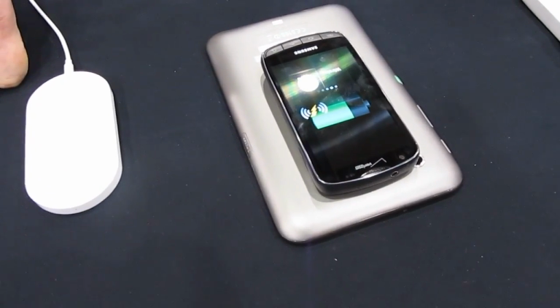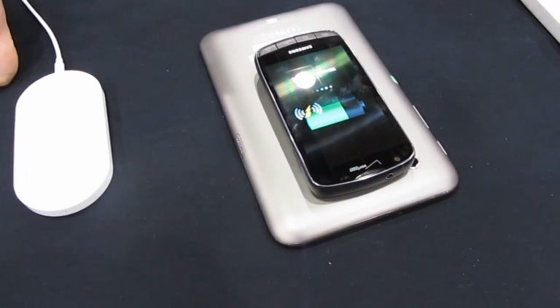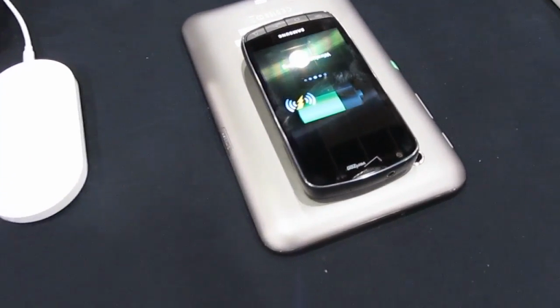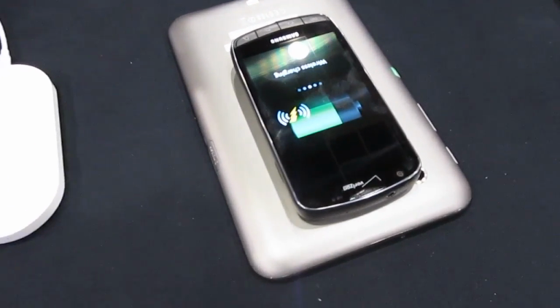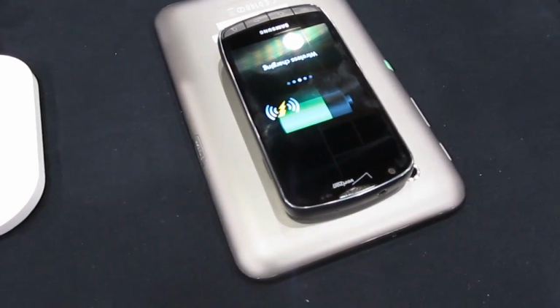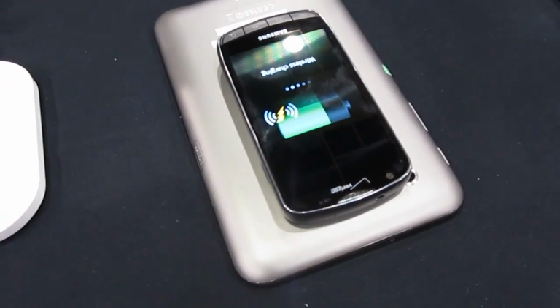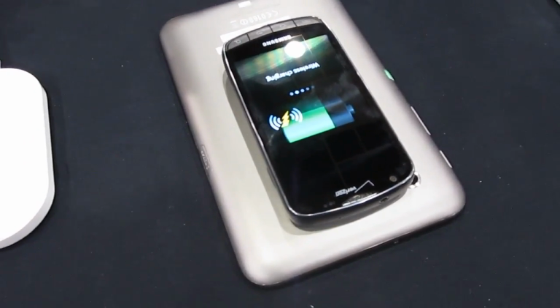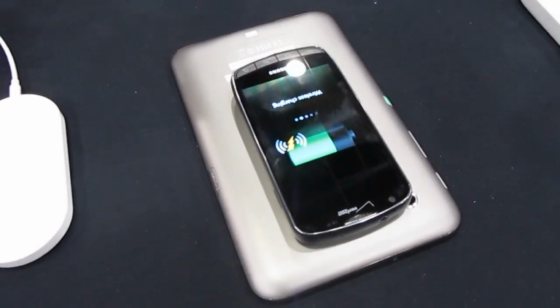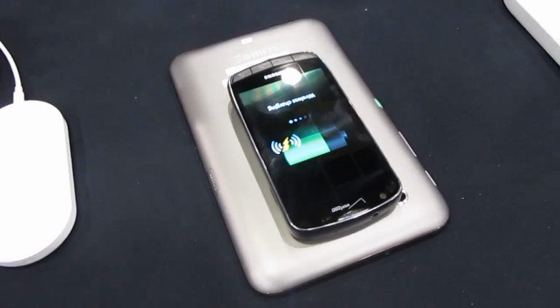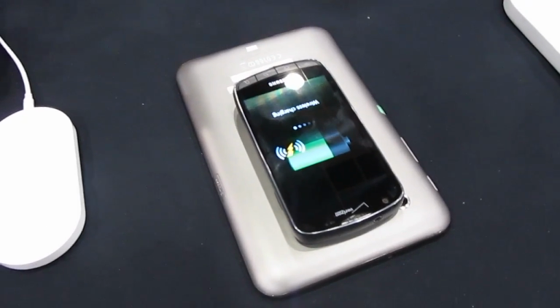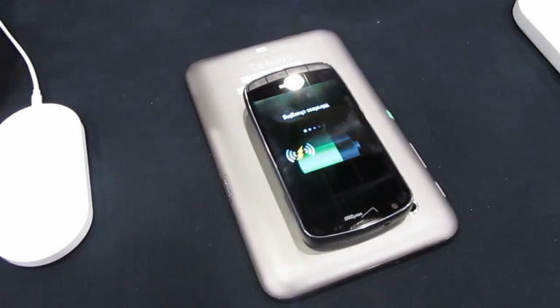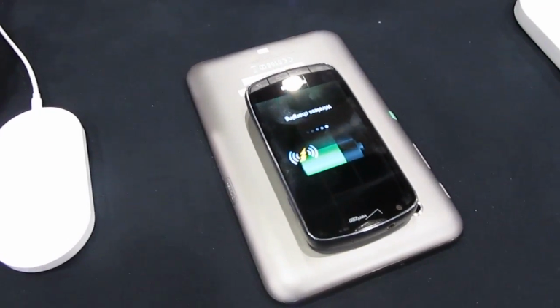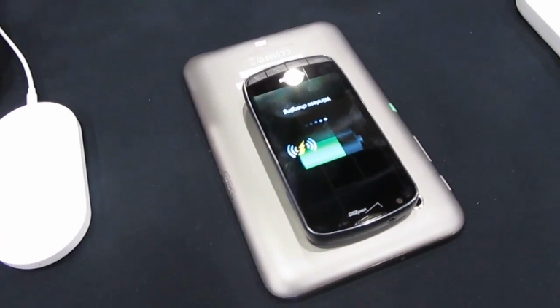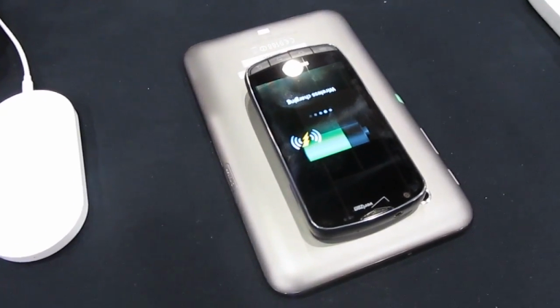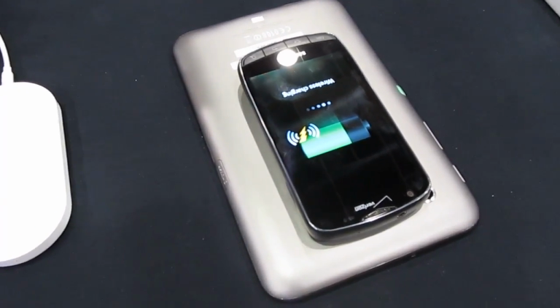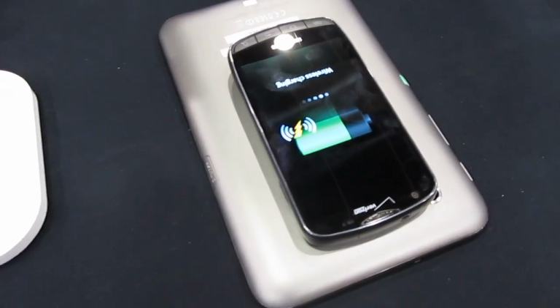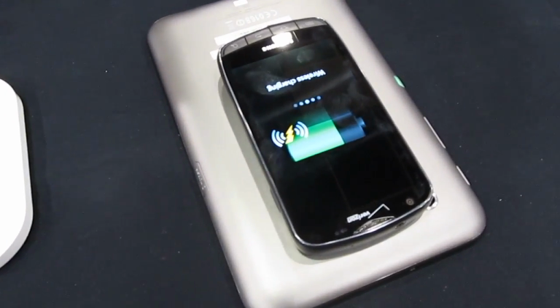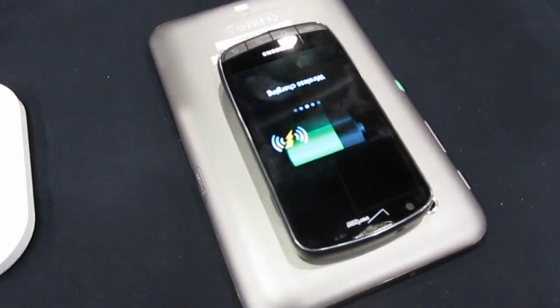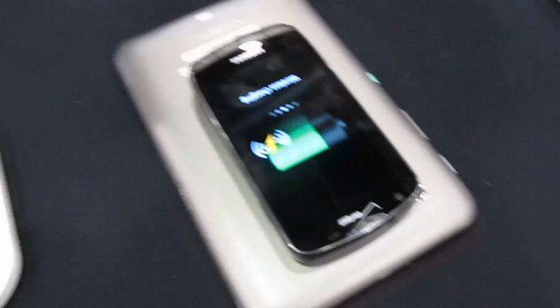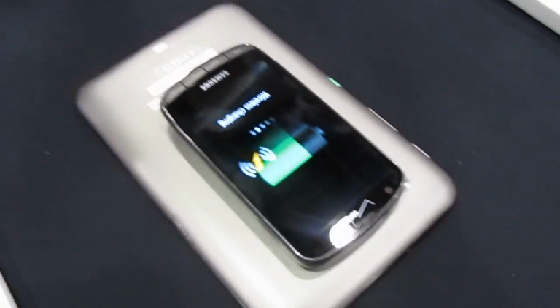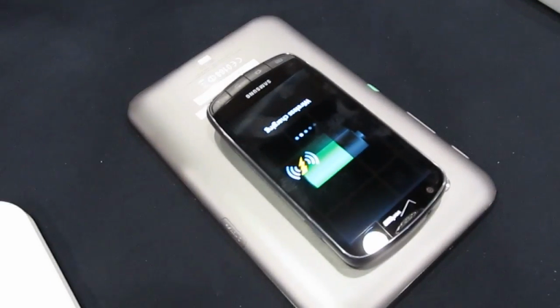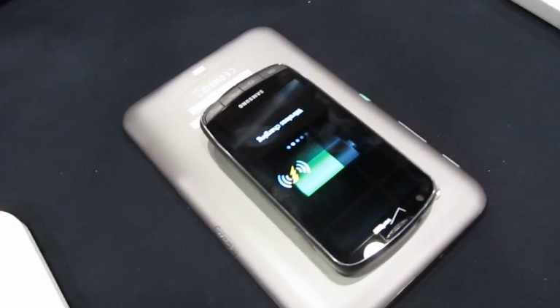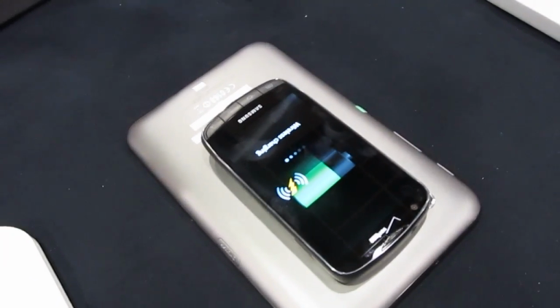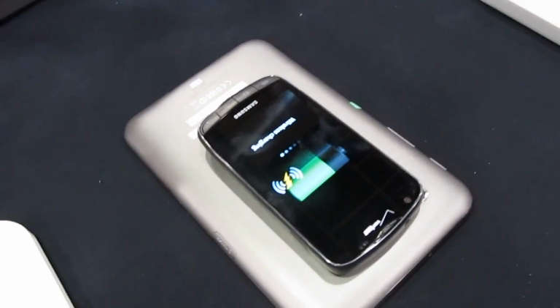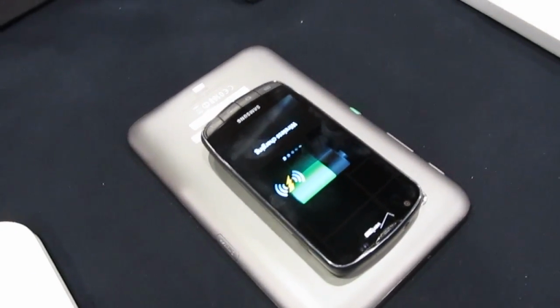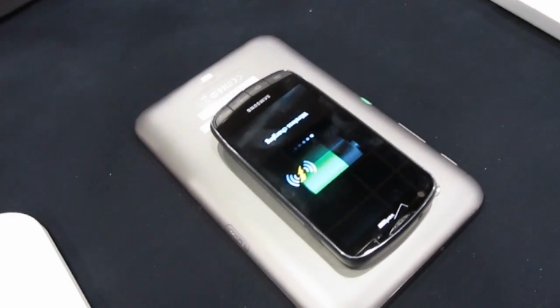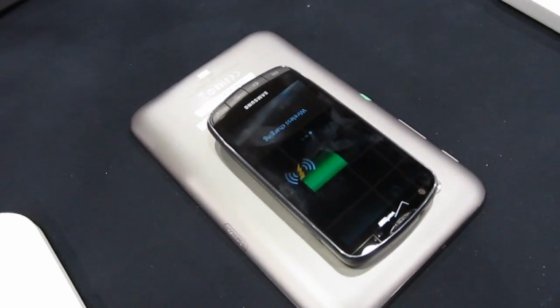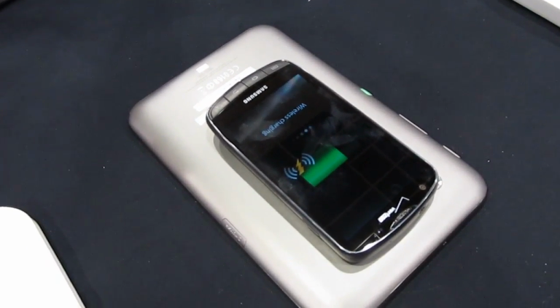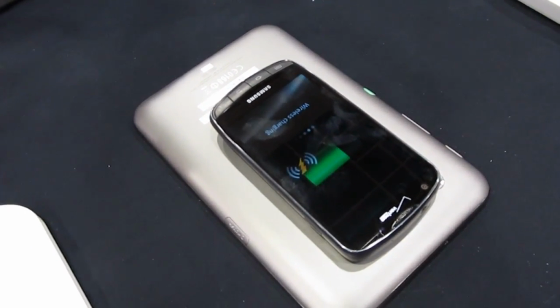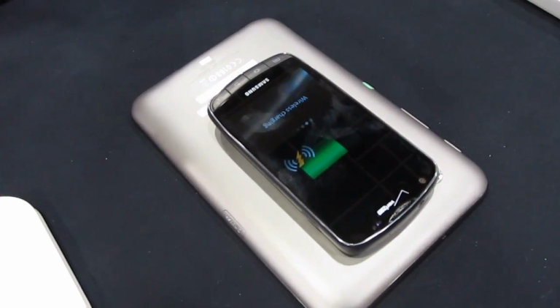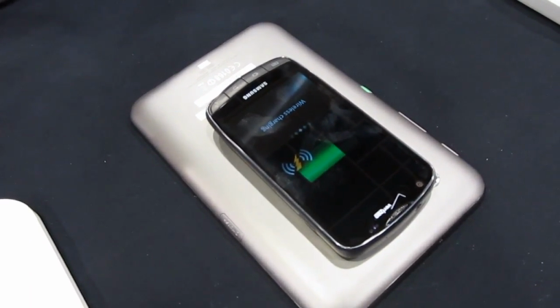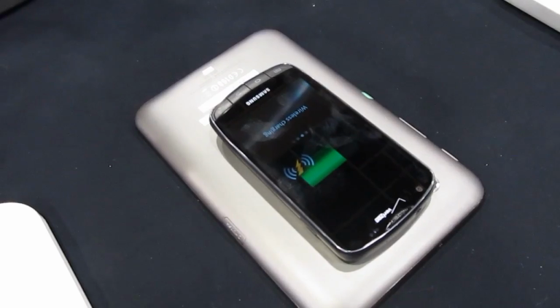Smartphones these days — the batteries don't tend to last very long. Tablets, on the other hand, if it dies you can still receive phone calls as long as your phone's working. So this is the sort of solution that might make sense if you tend to carry around two devices and can't find a wall jack.